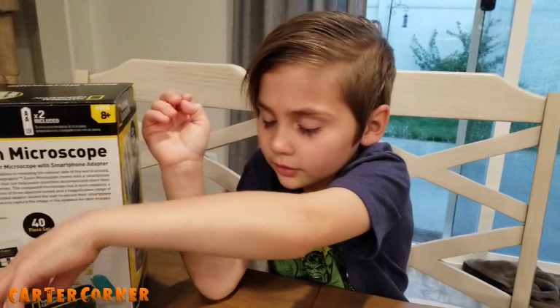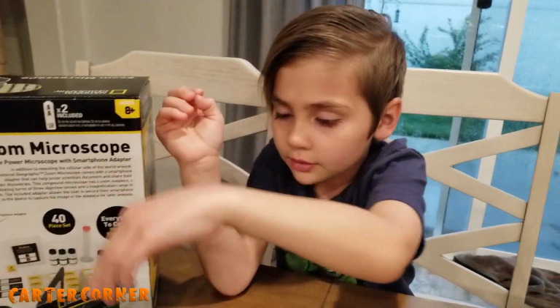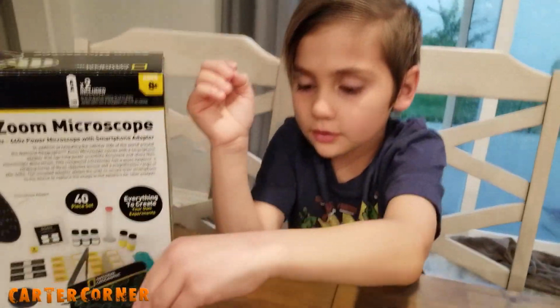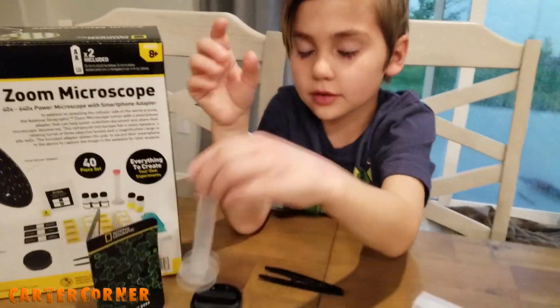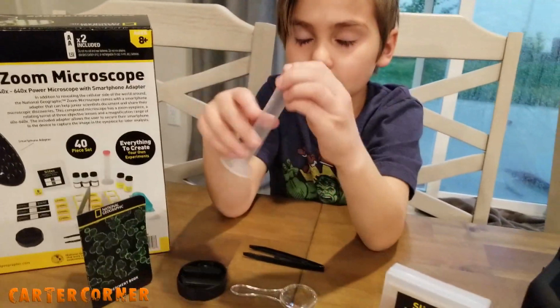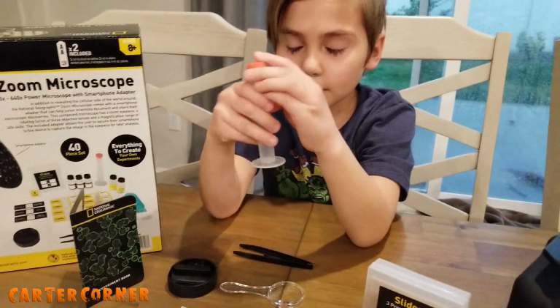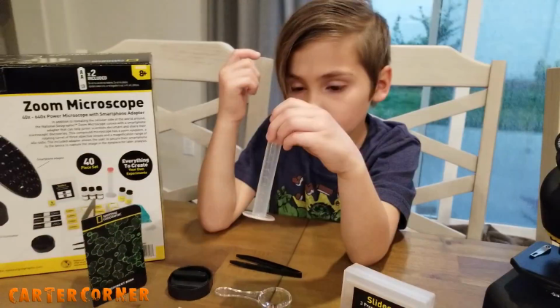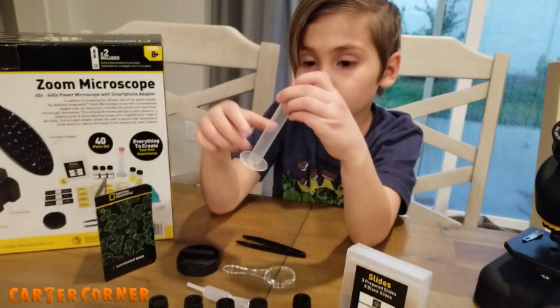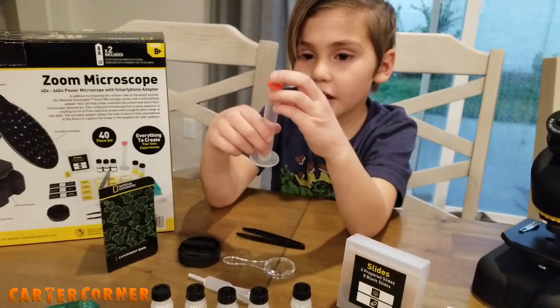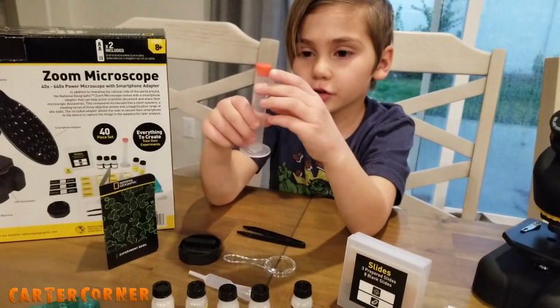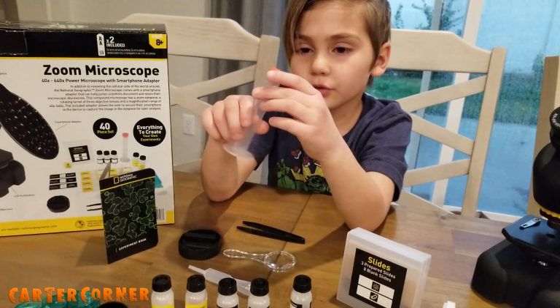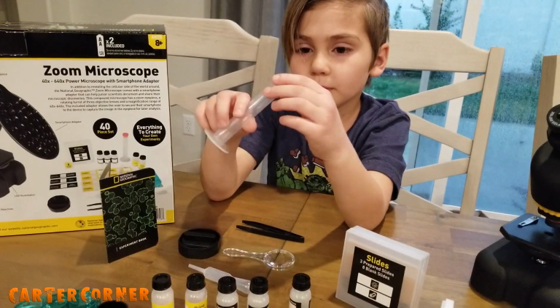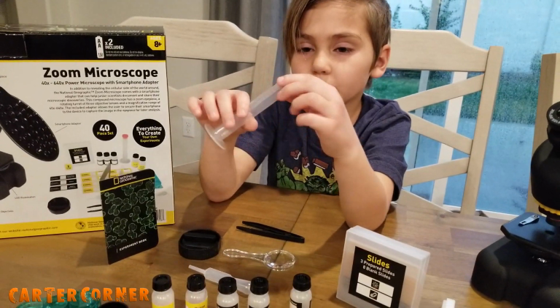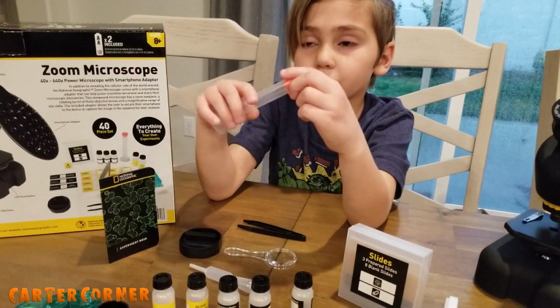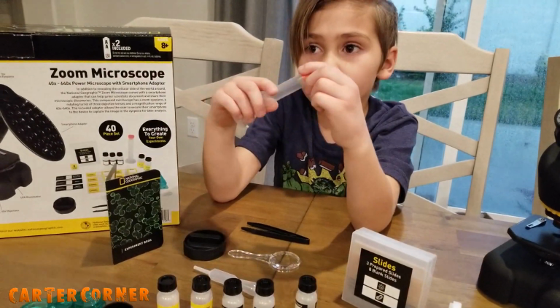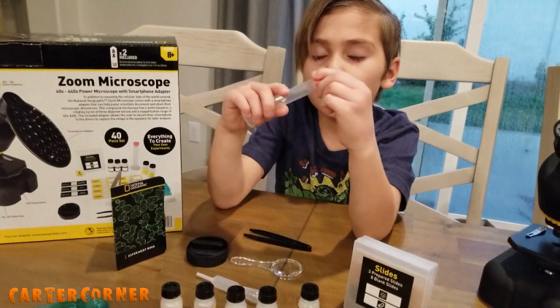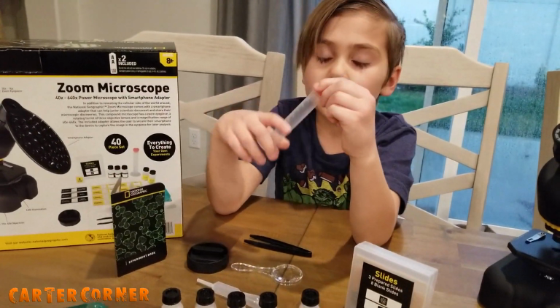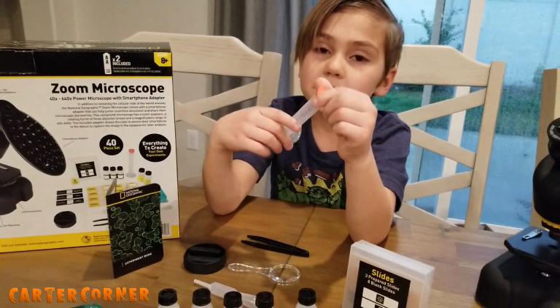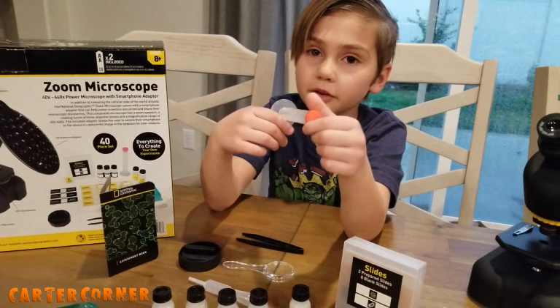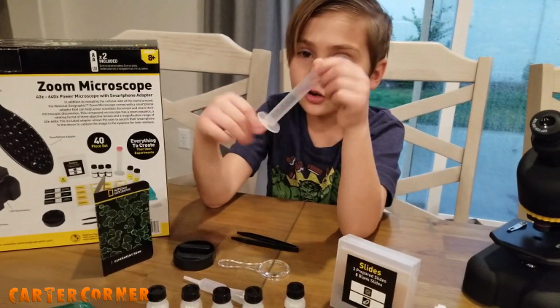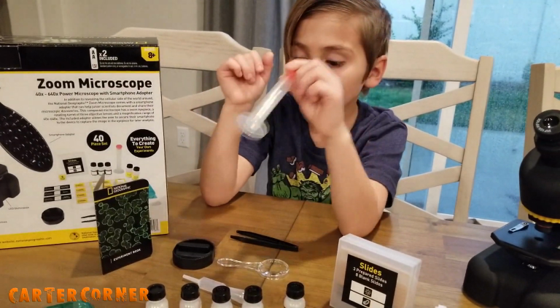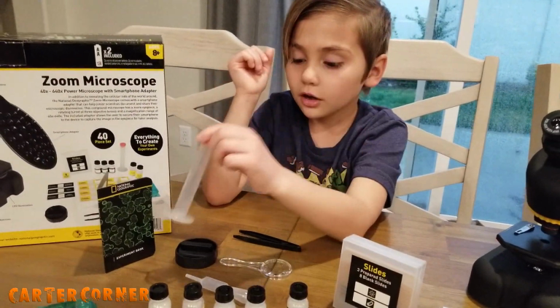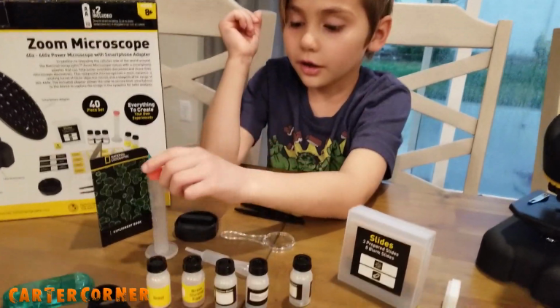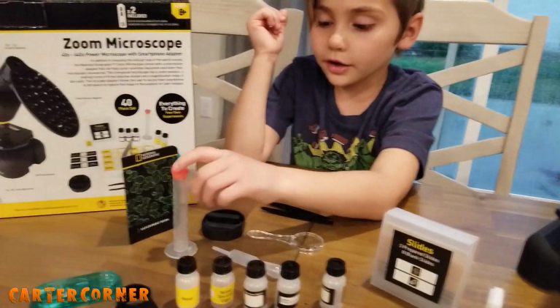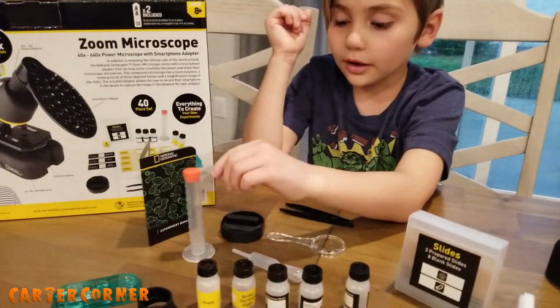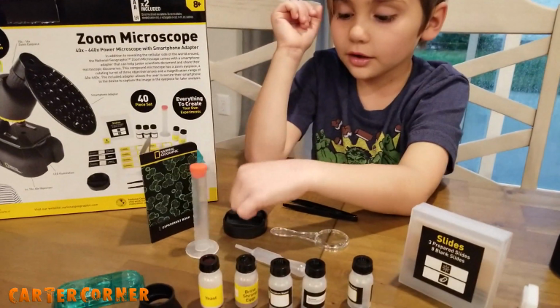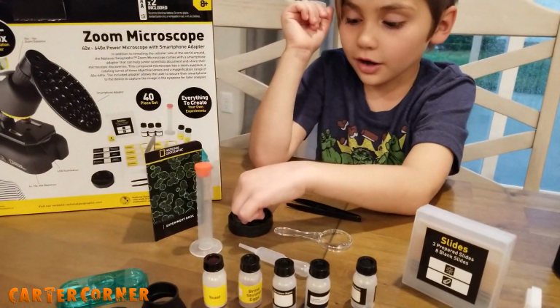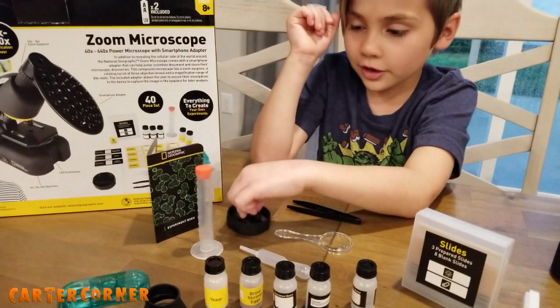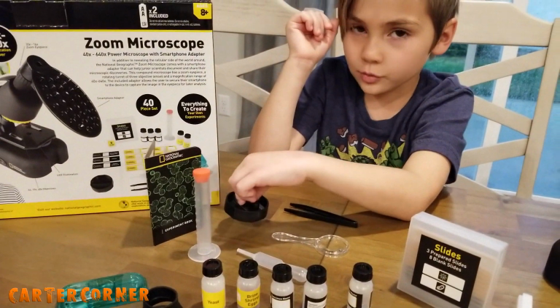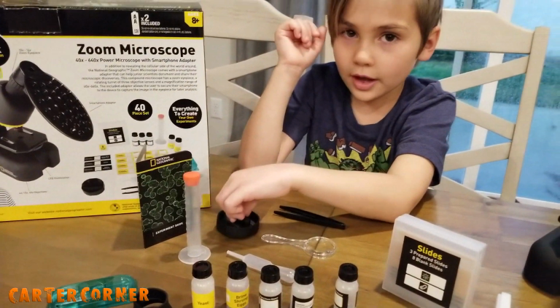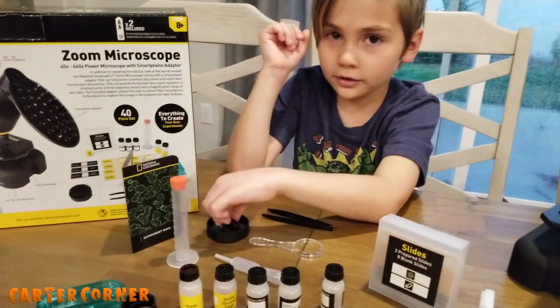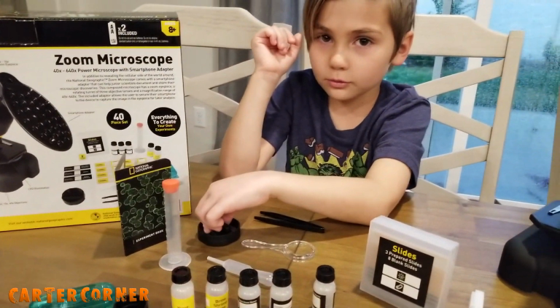This is the graduated cylinder — and no, it did not graduate high school.